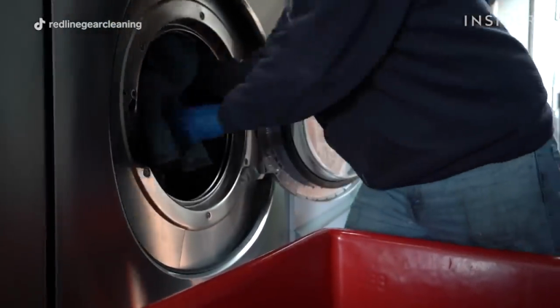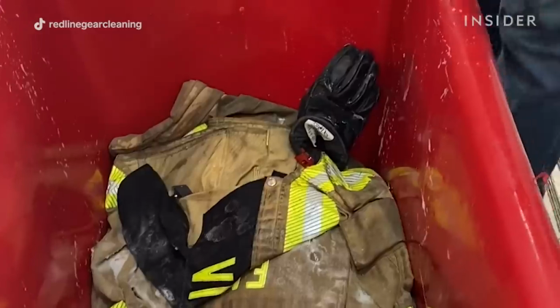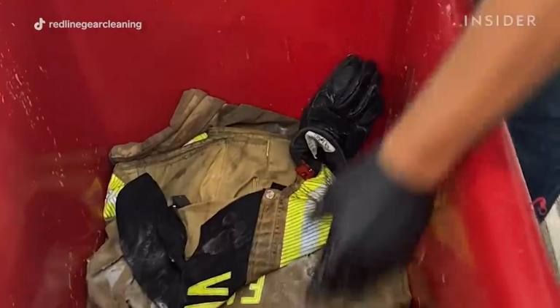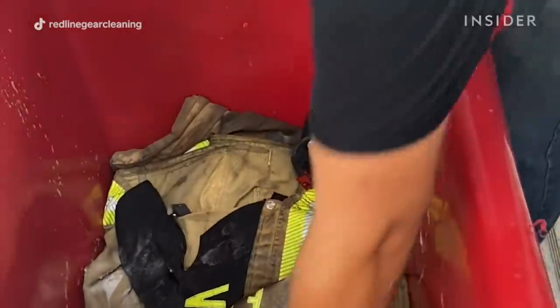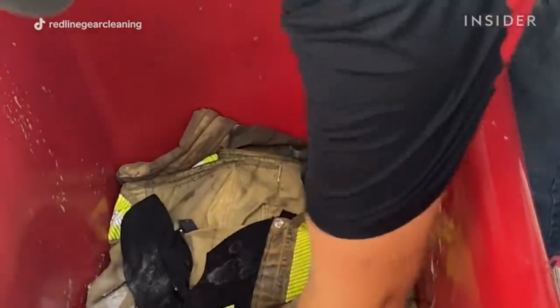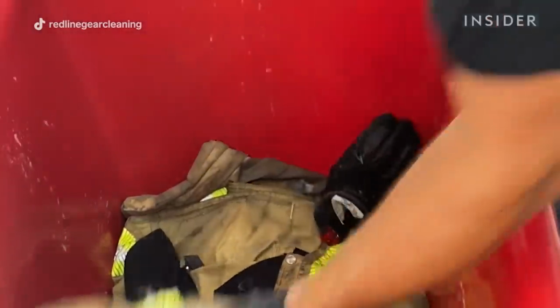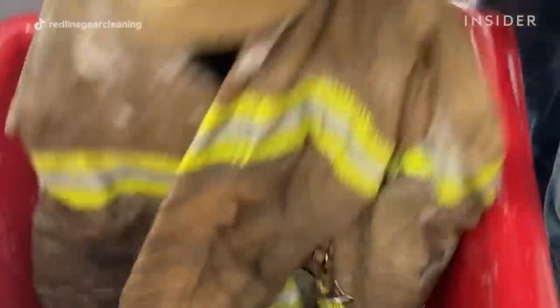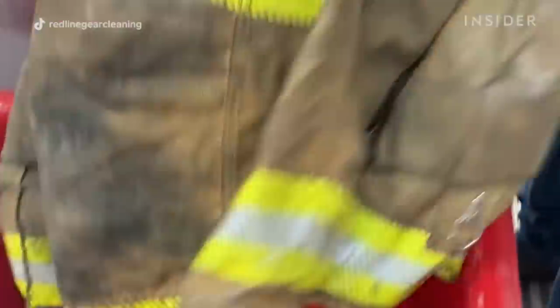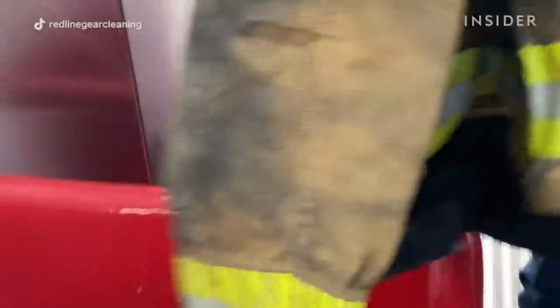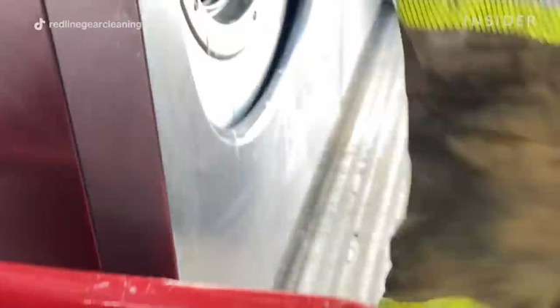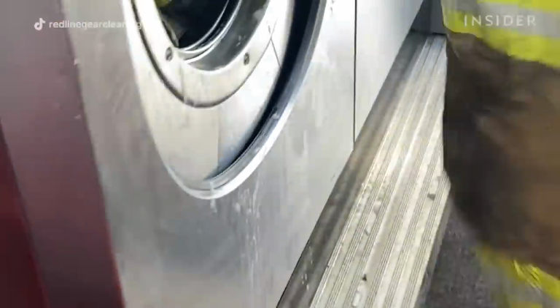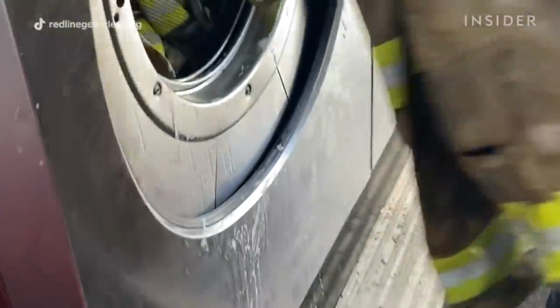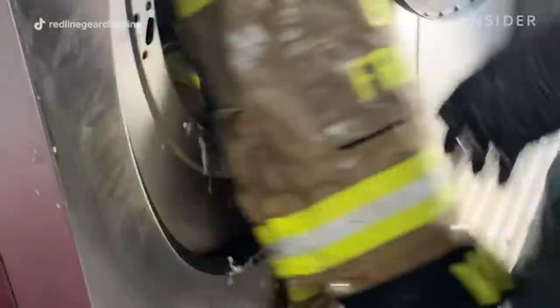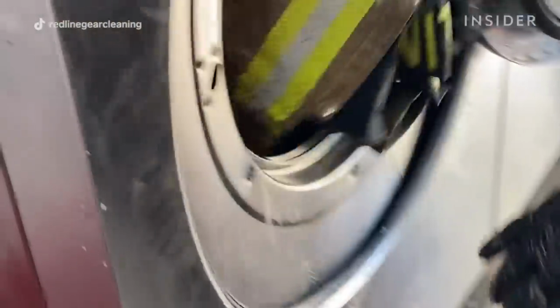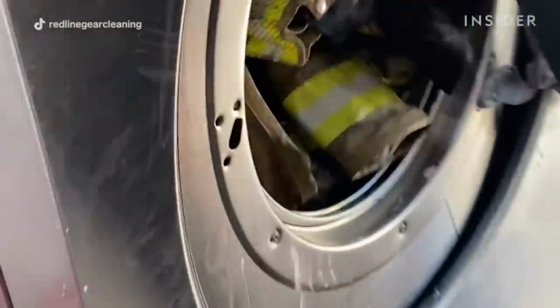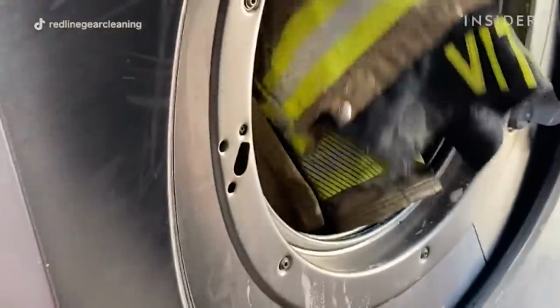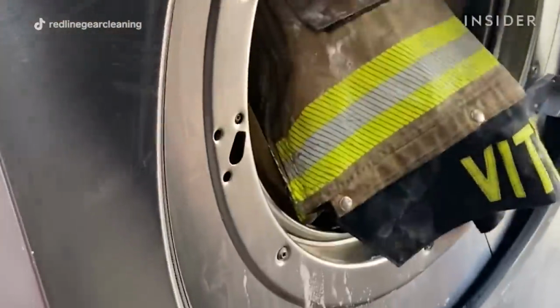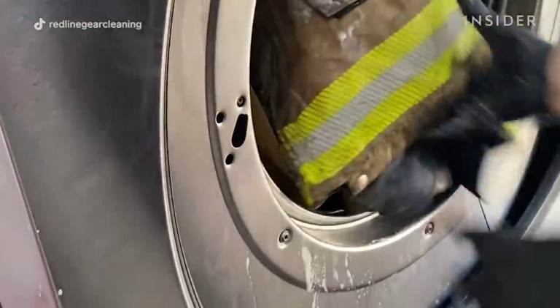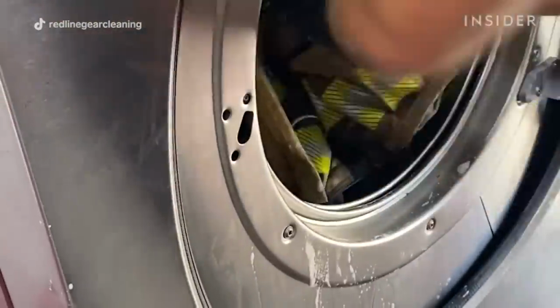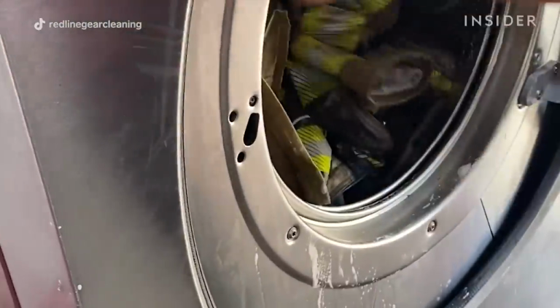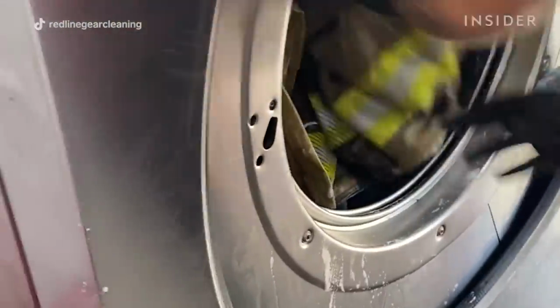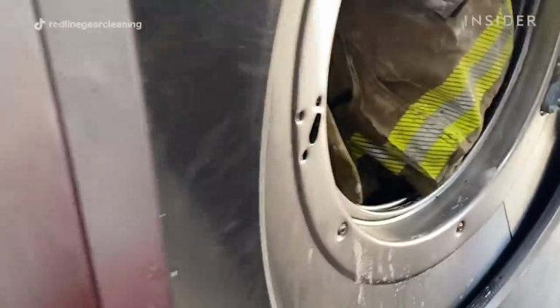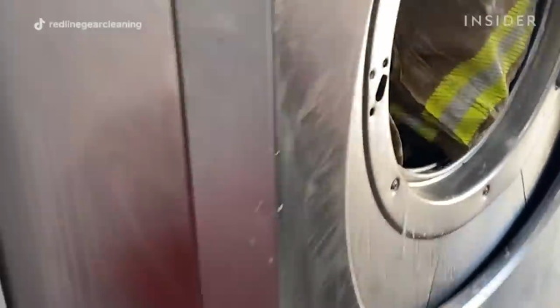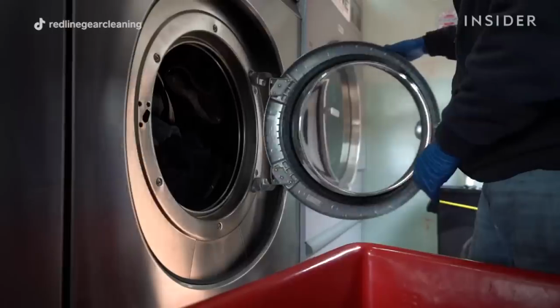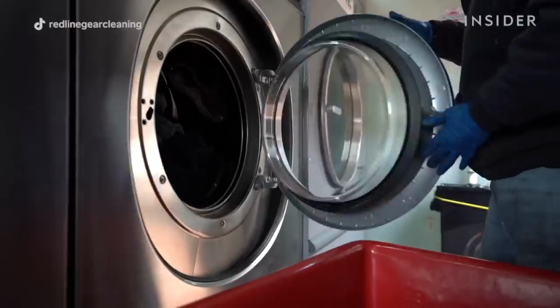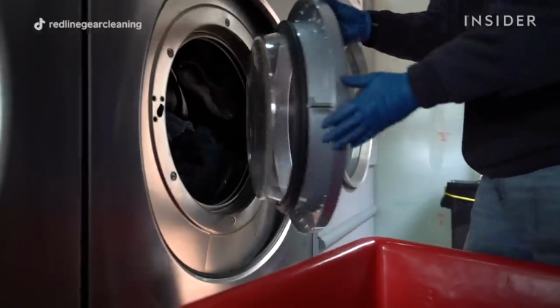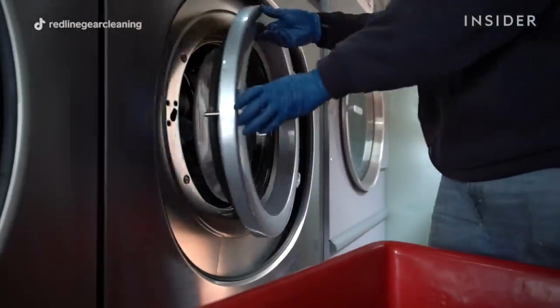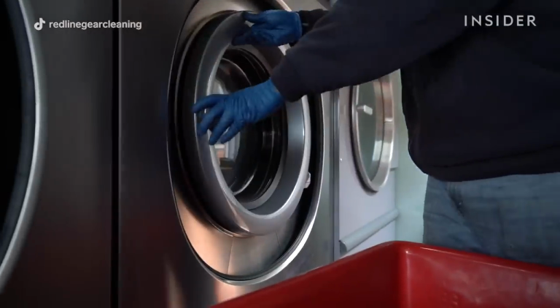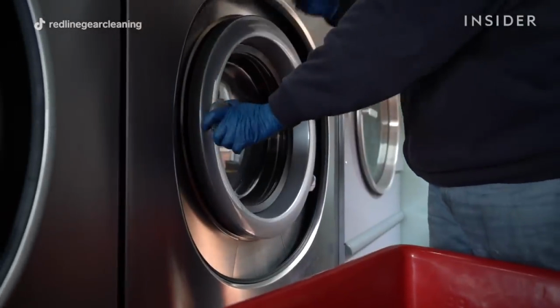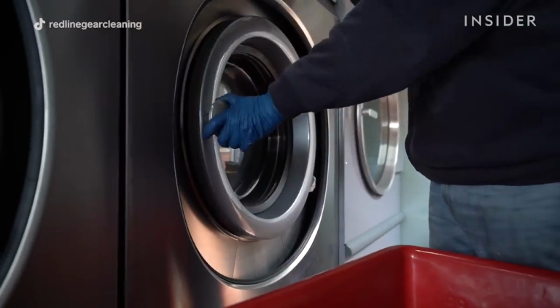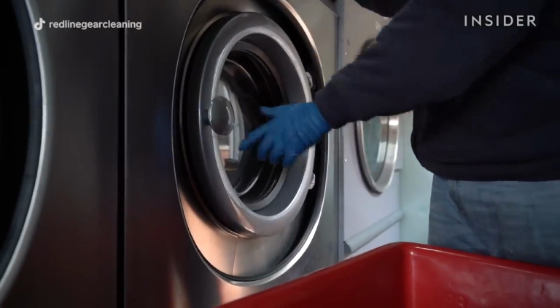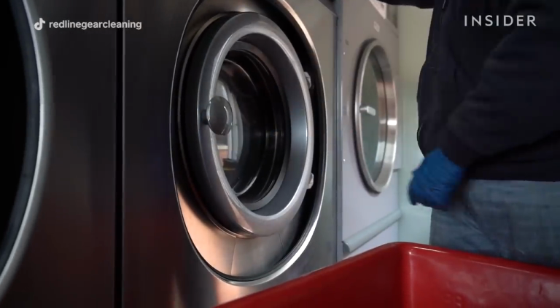We use cold water for washing gear. This not only helps the cleaning process, but at the same time it keeps the colors and integrity in the fabric.